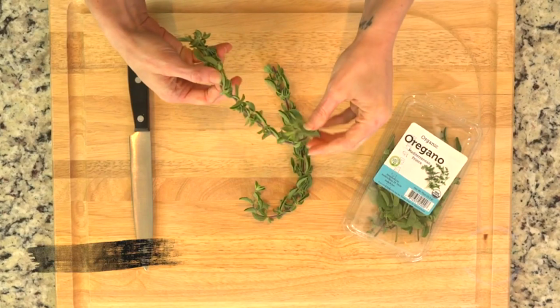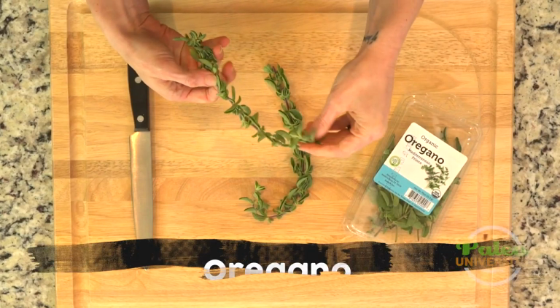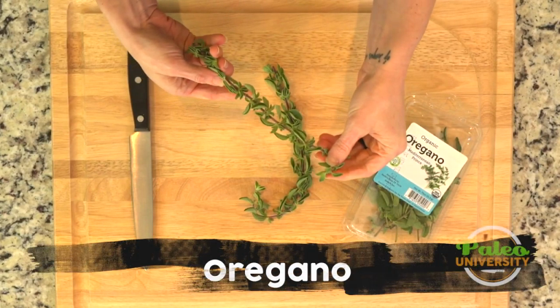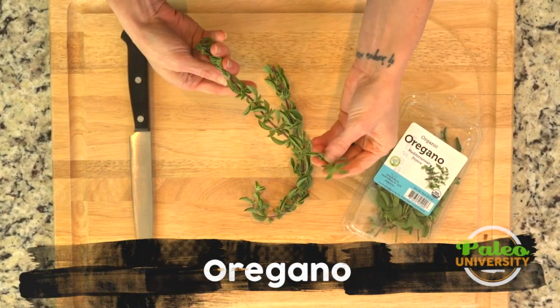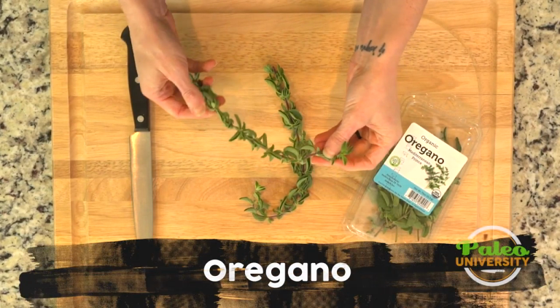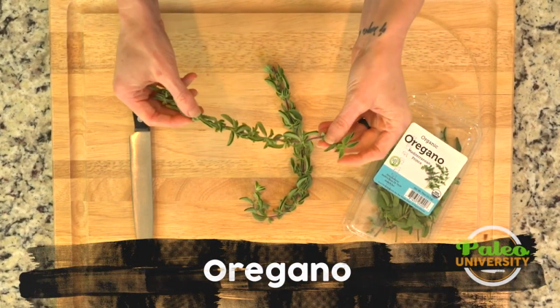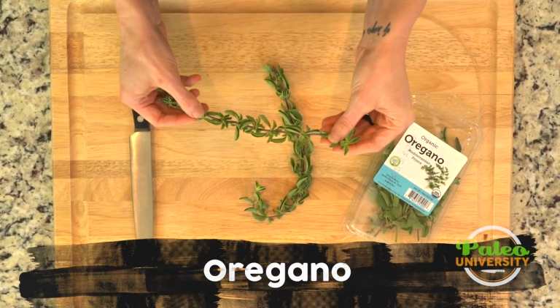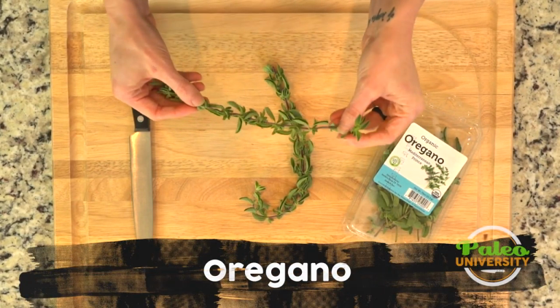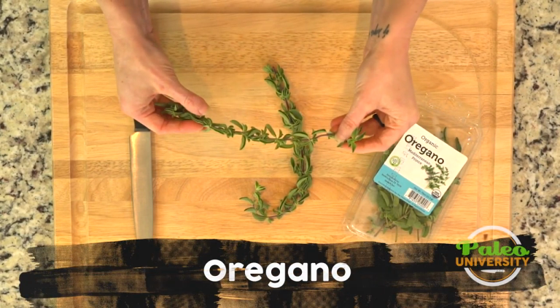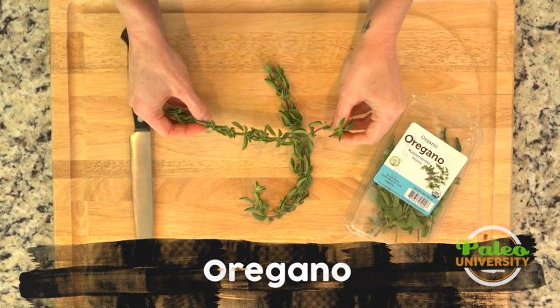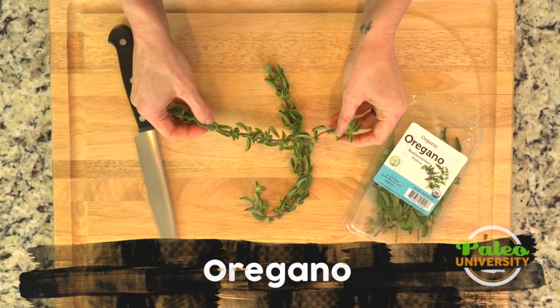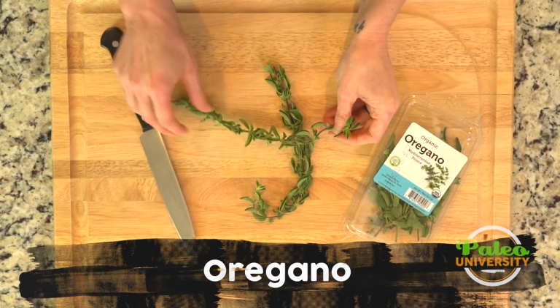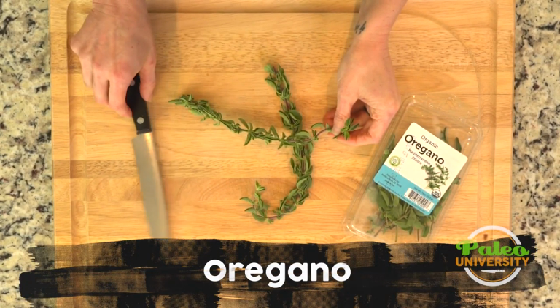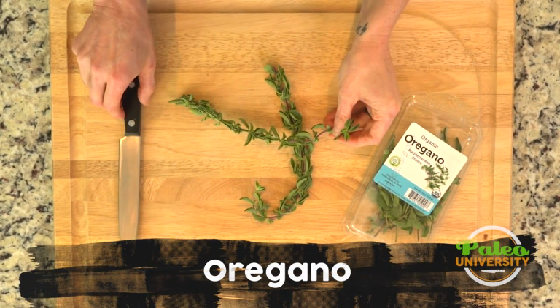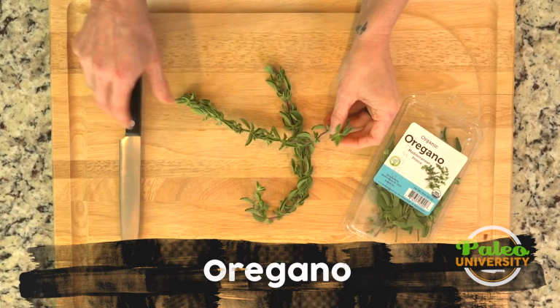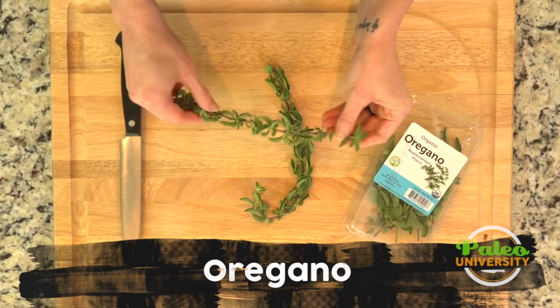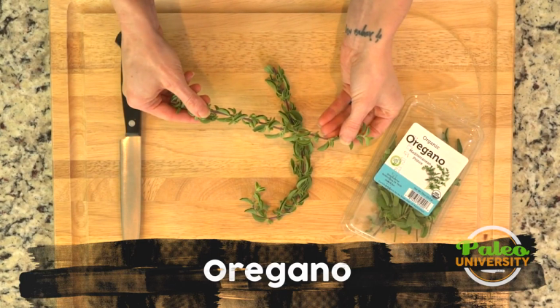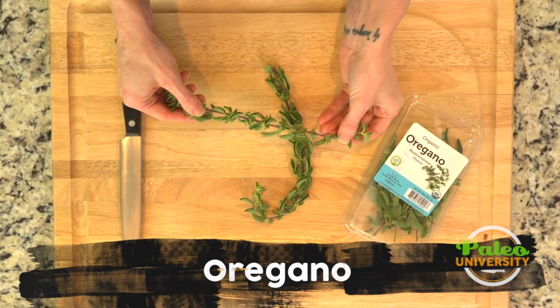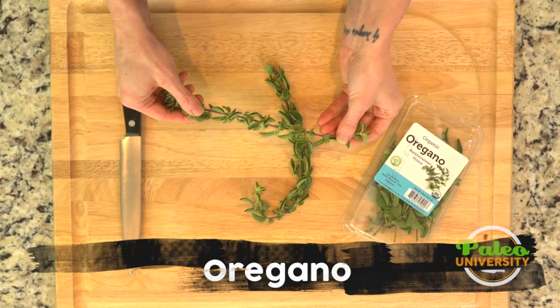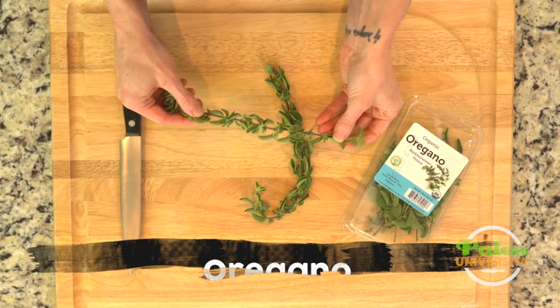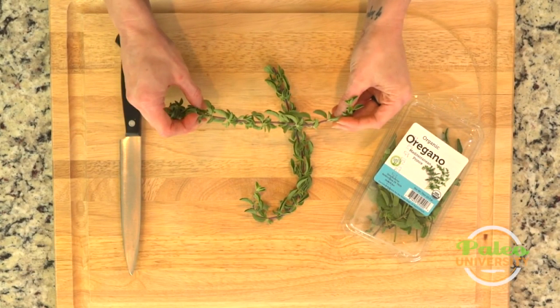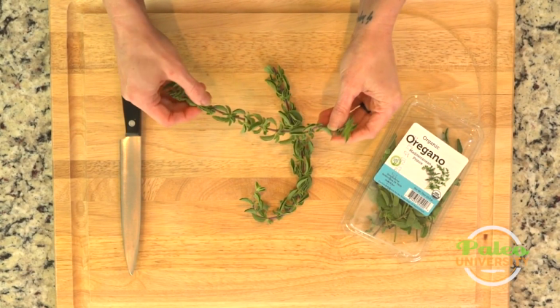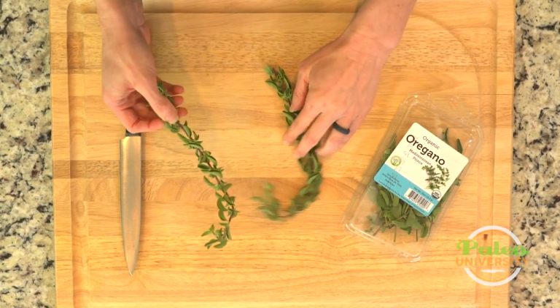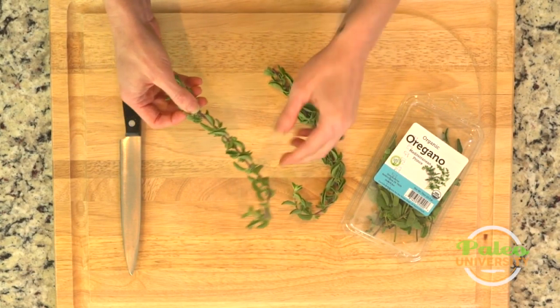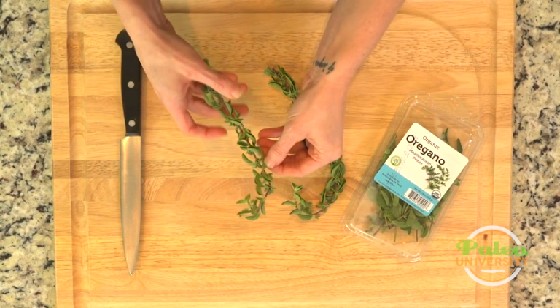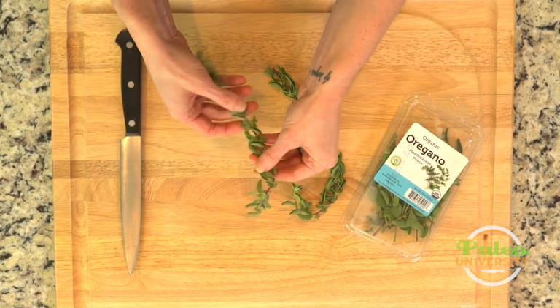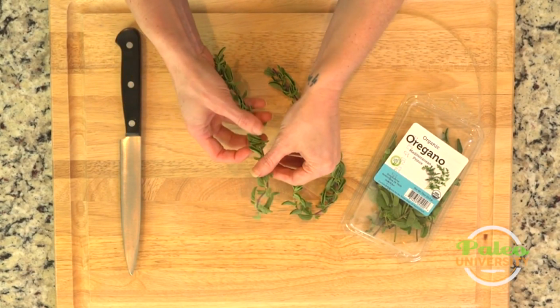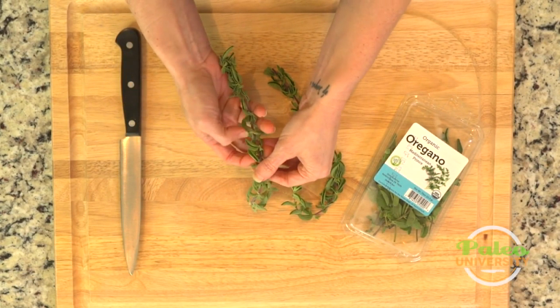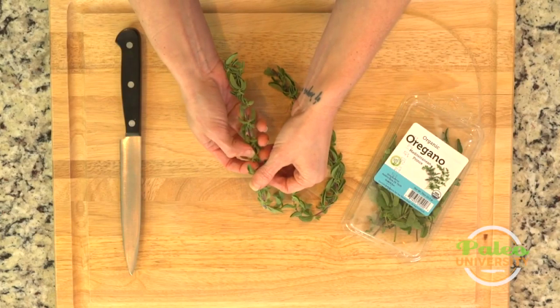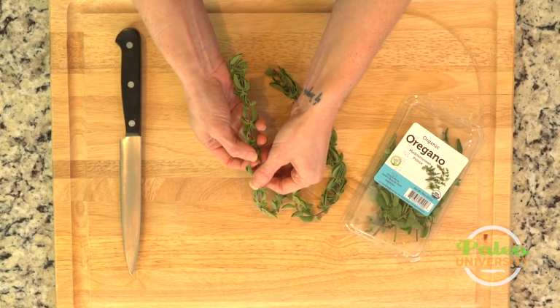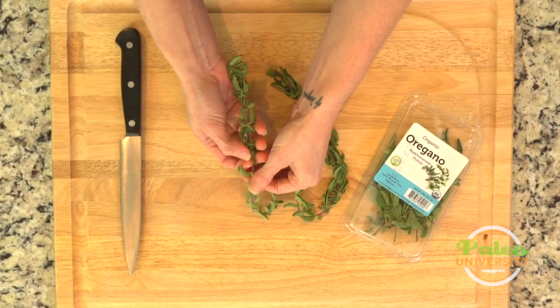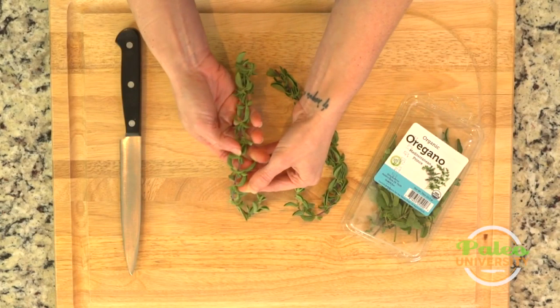Most of you have probably used oregano dried — it's a very common herb, especially in Italian cooking. But this is what fresh oregano looks like, and I like to use fresh oregano as well as dried oregano because it adds a little bit of a different flavor.